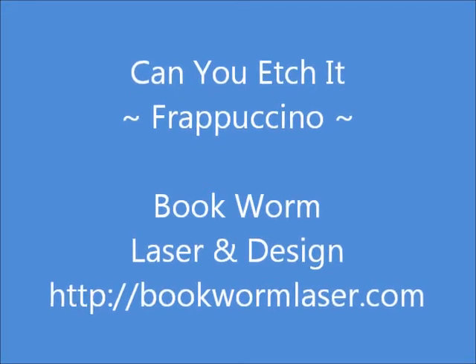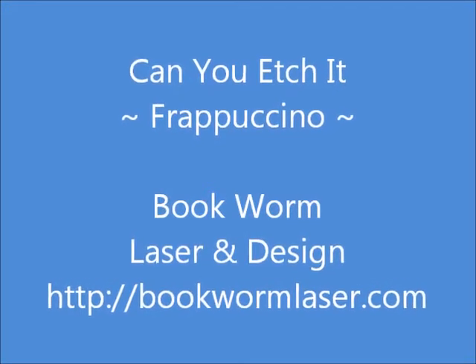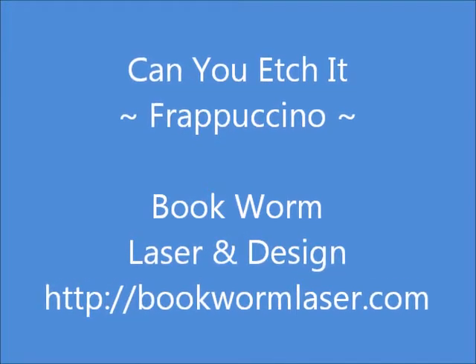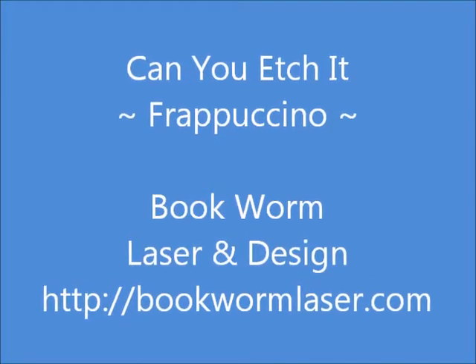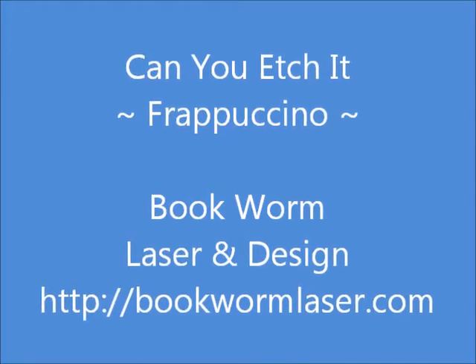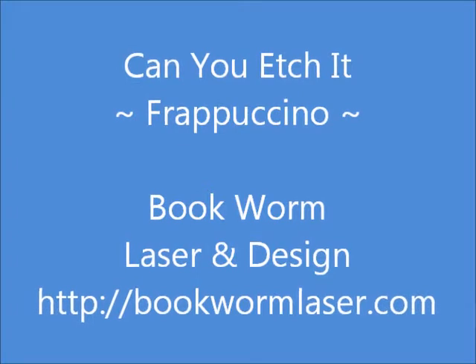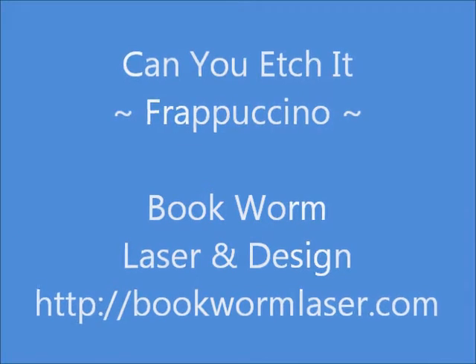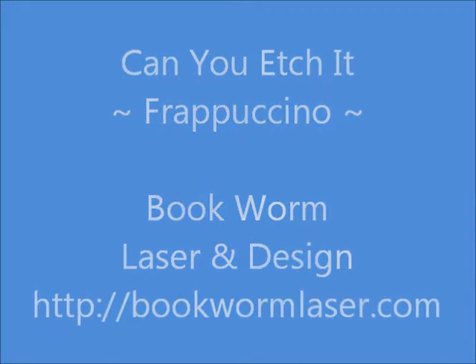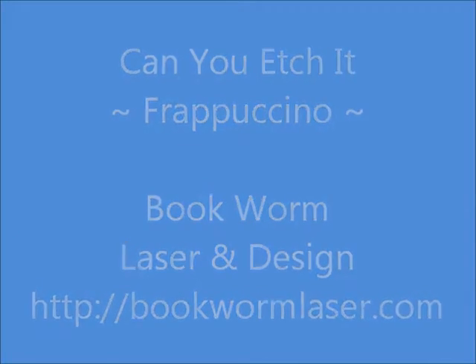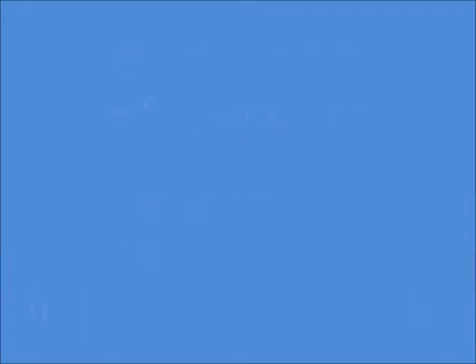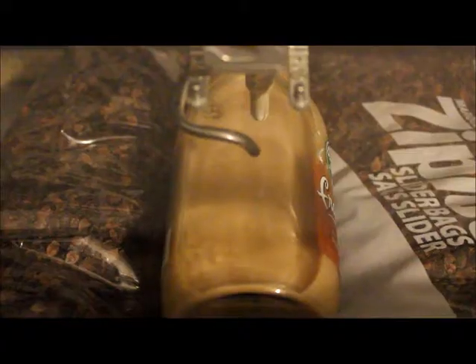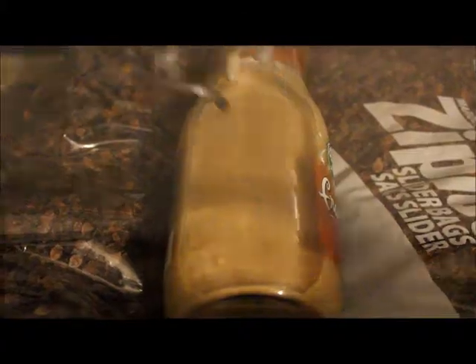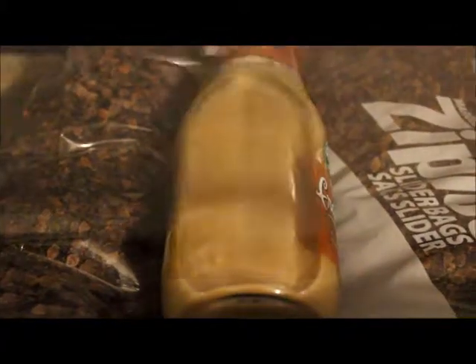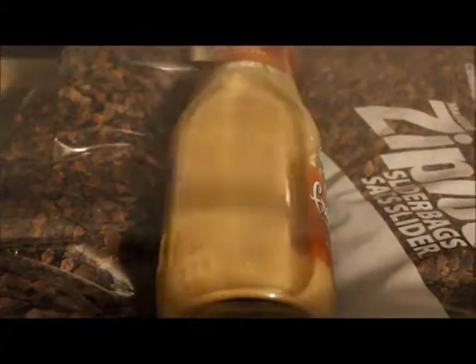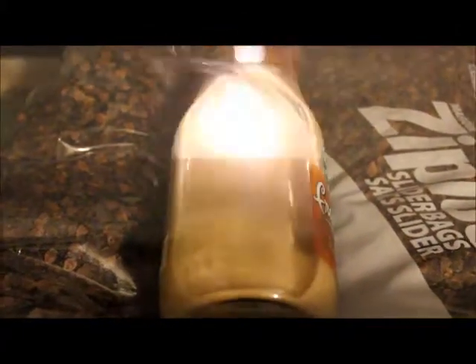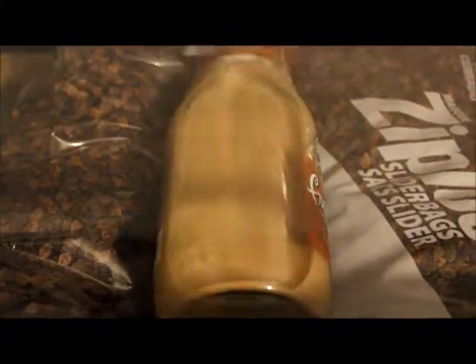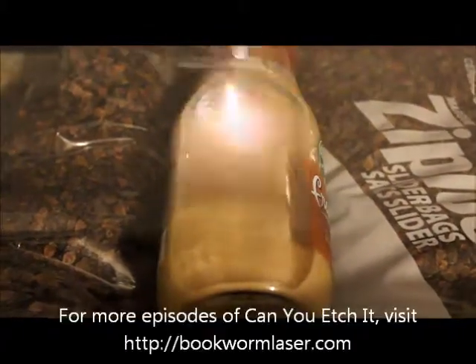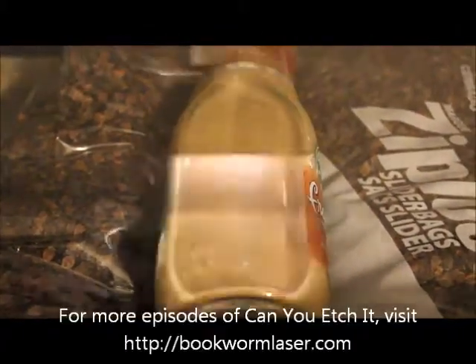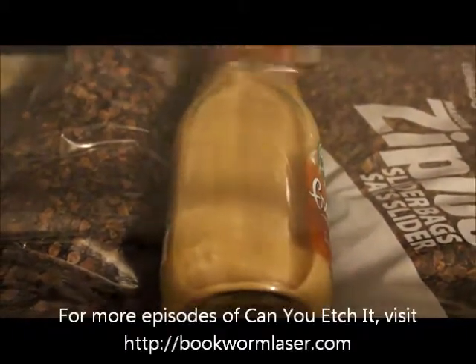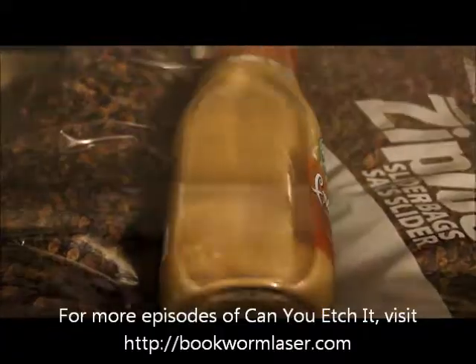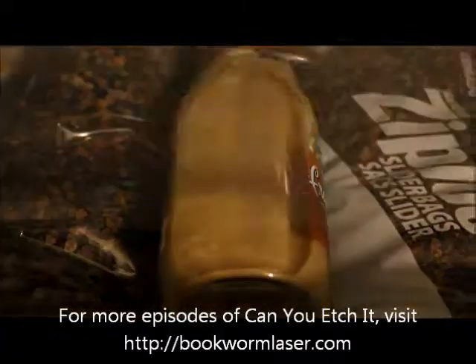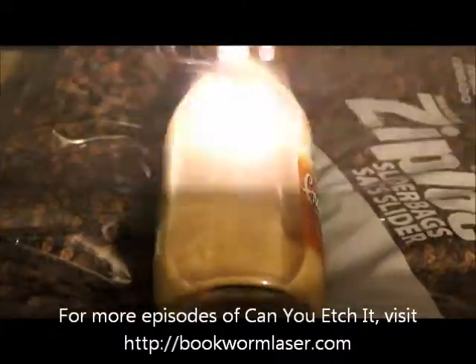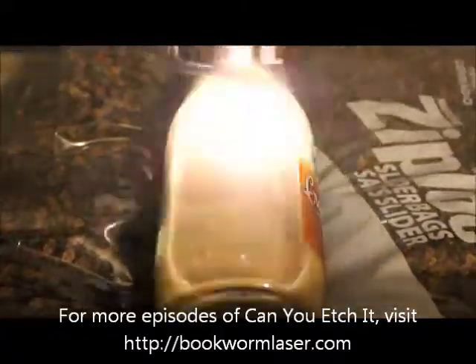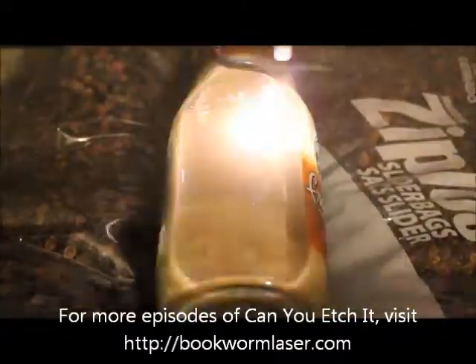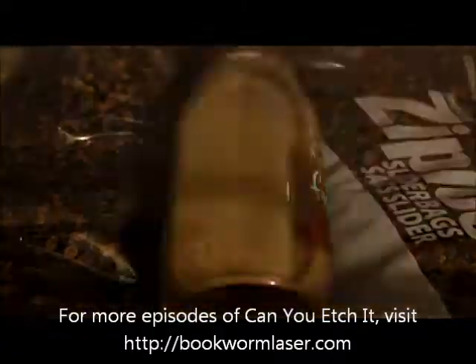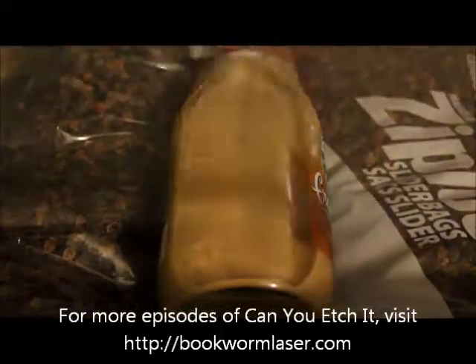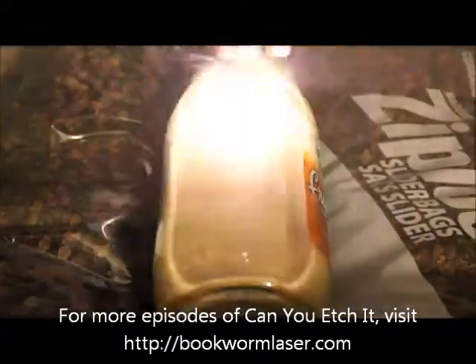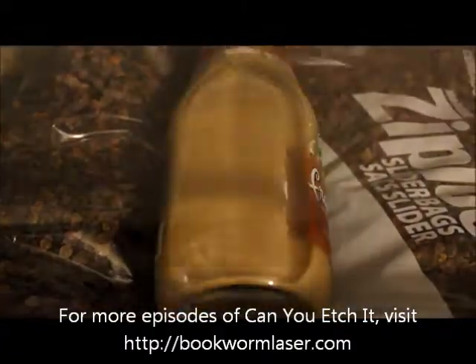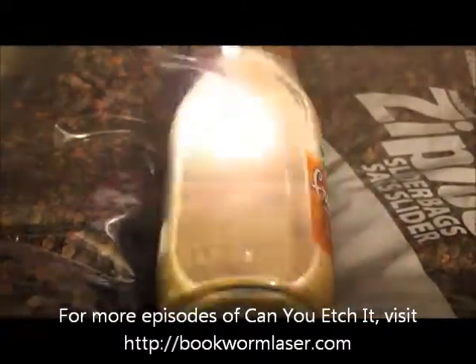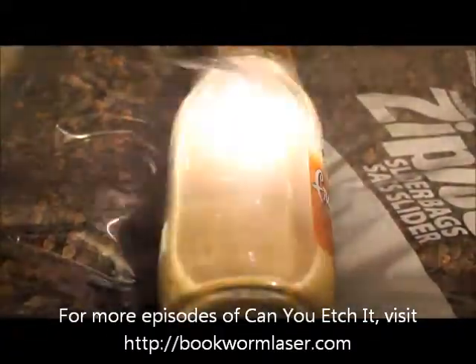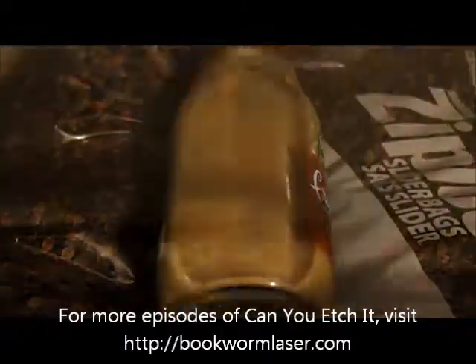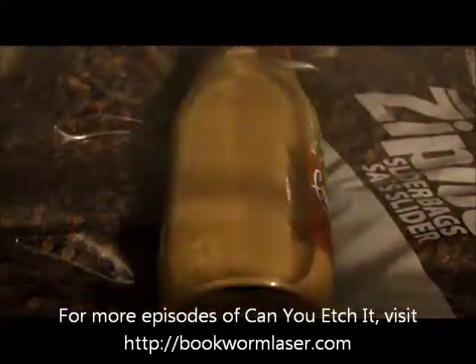Welcome to Can You Etch It, the web's first laser engraving series that specializes in laser engraving strange, unique, and even common items. This is Alan Reeves with Bookworm Laser and Design, and you can find me at bookwormlaser.com.